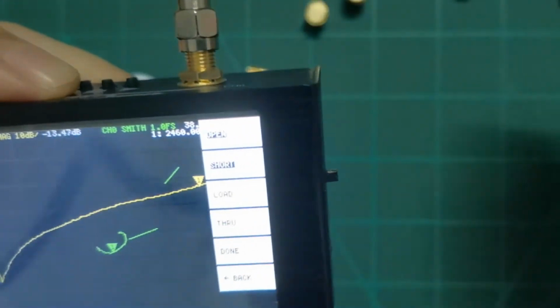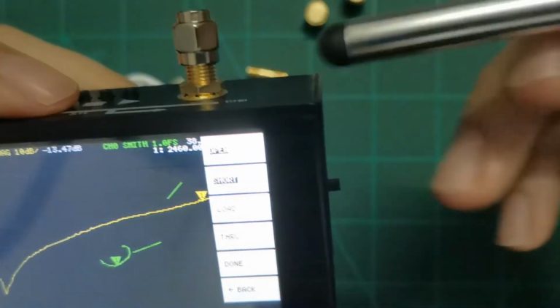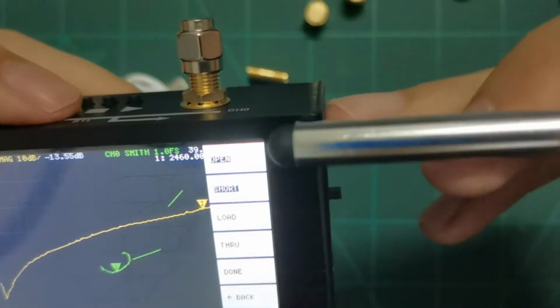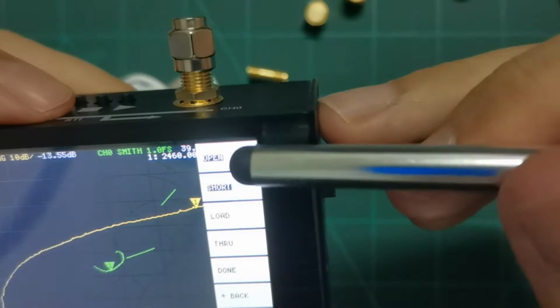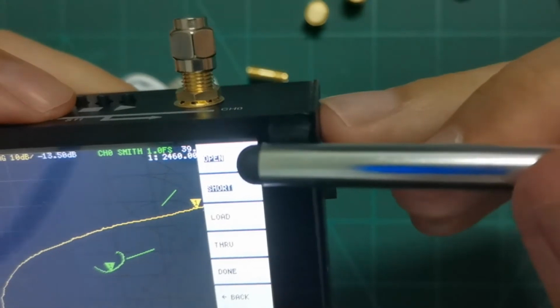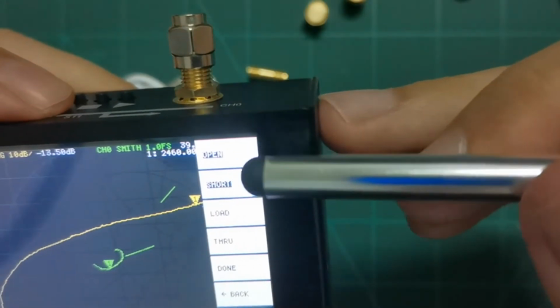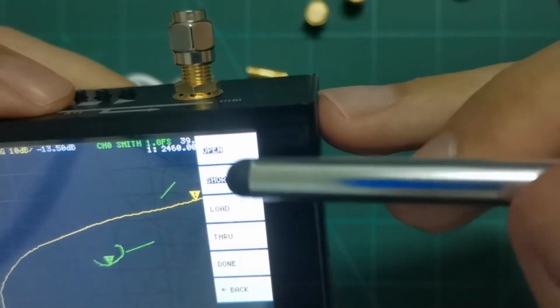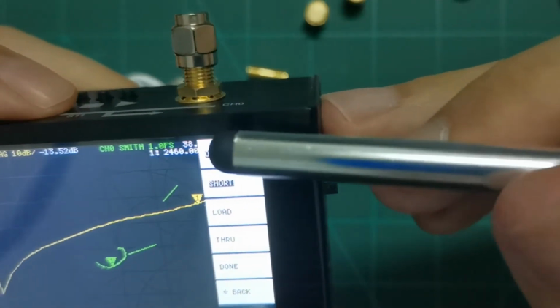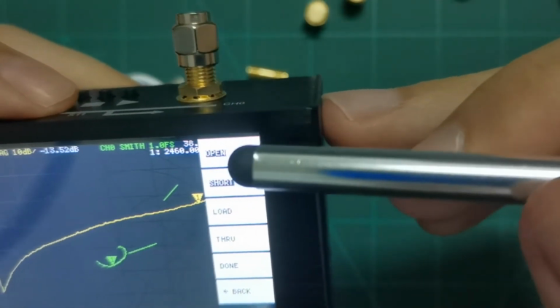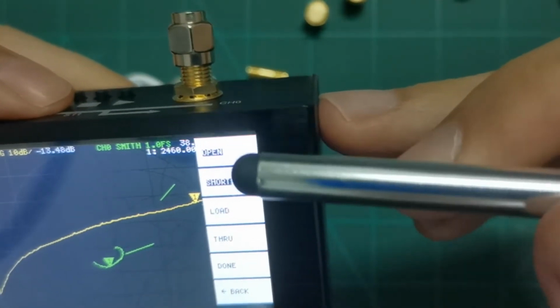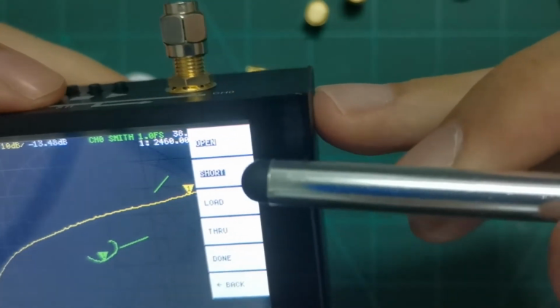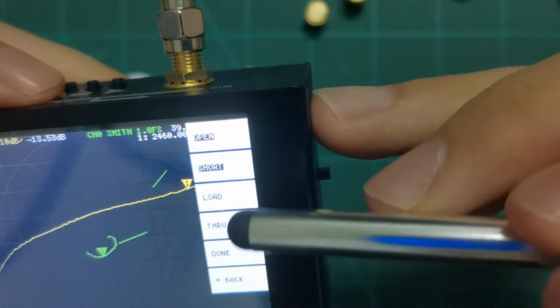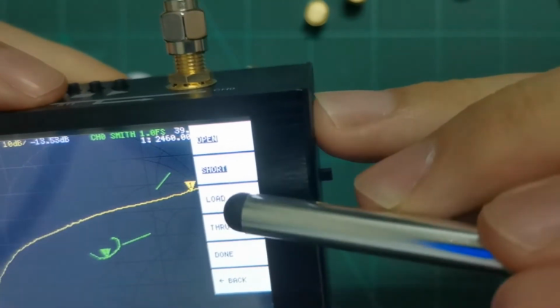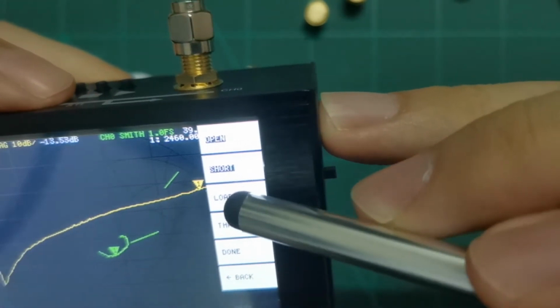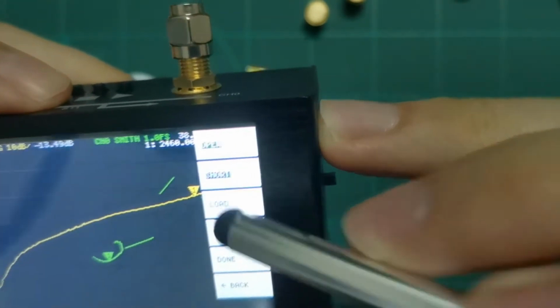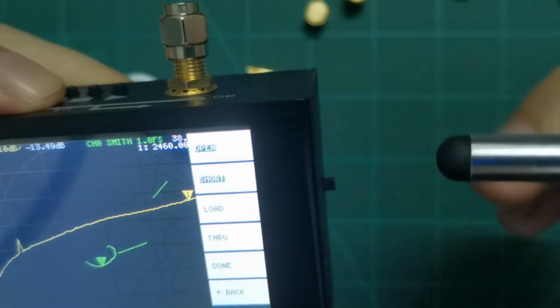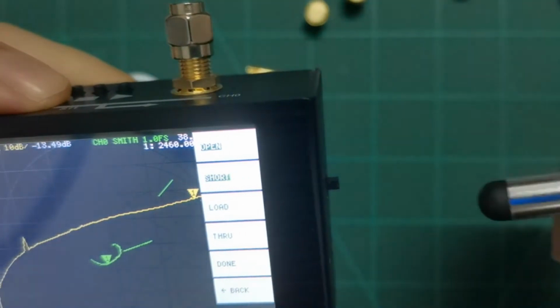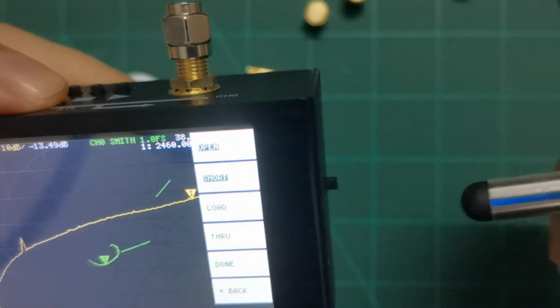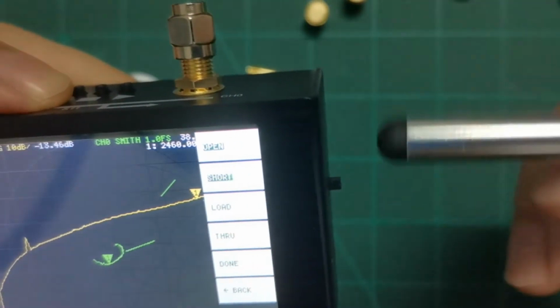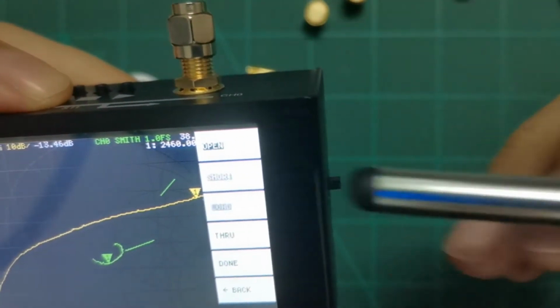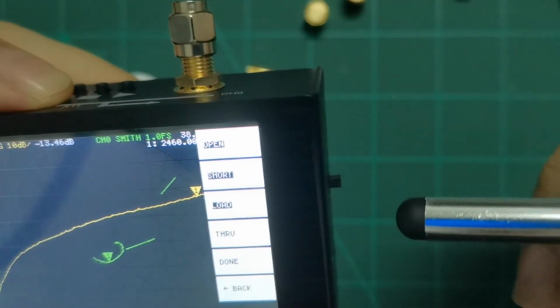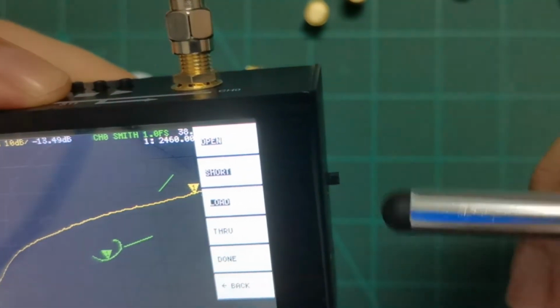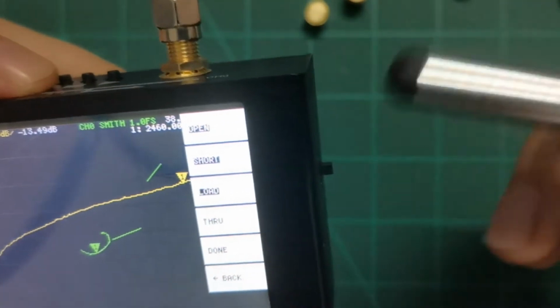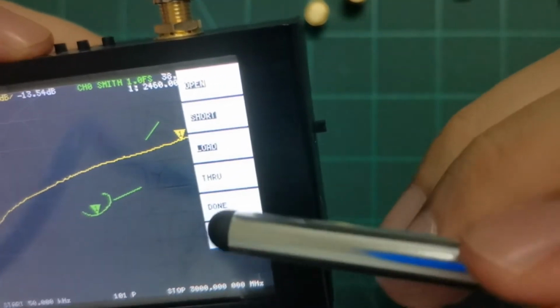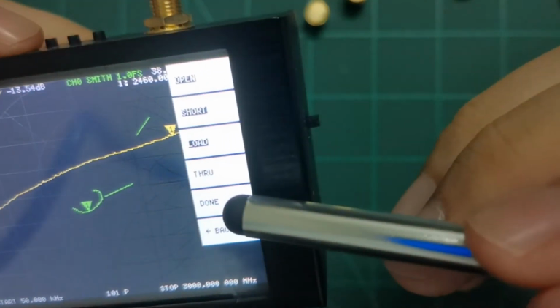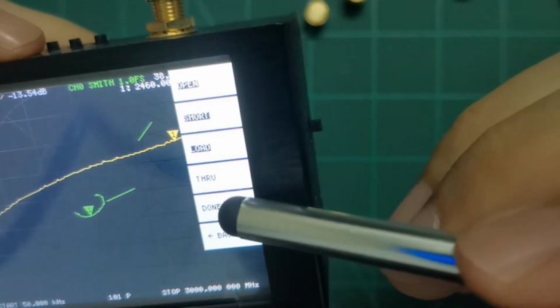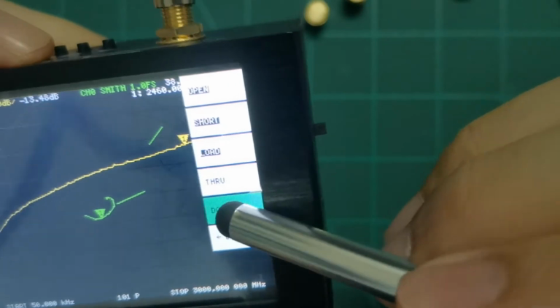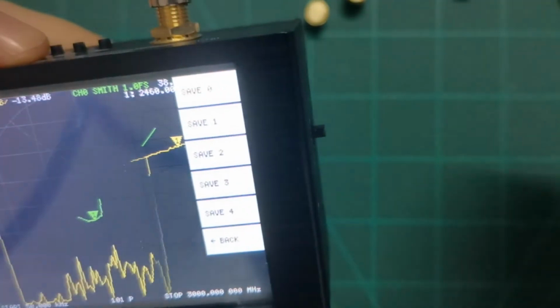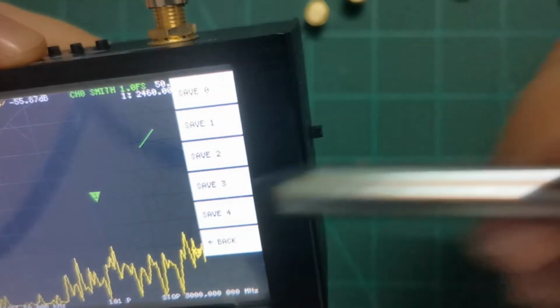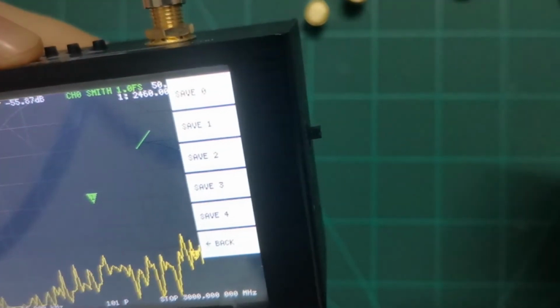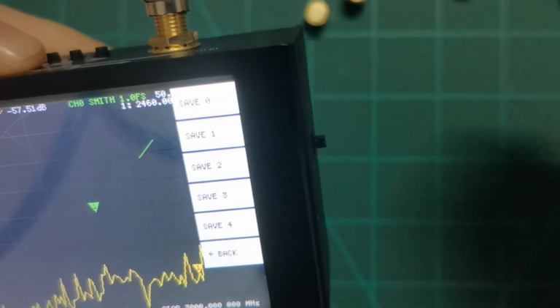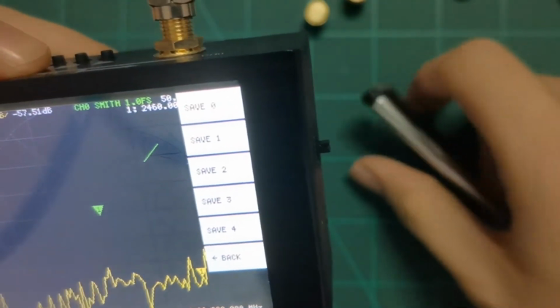The completed calibration steps are highlighted in black. Done for short. Next, attach the load standard and press load — wait a moment and it will highlight the load as done. When all are done, press done and the system is calibrated.